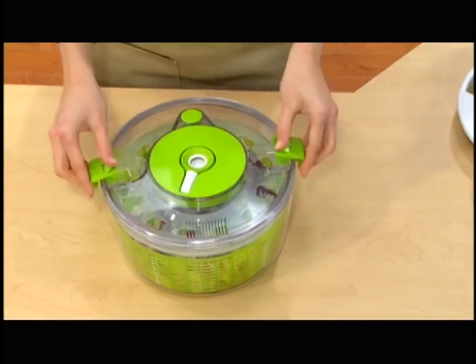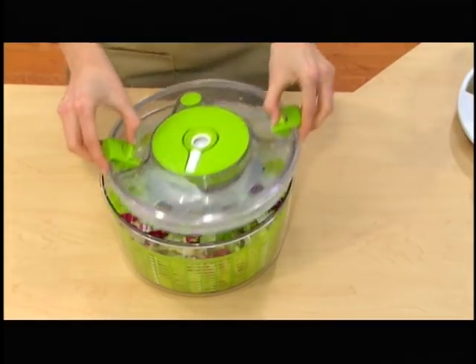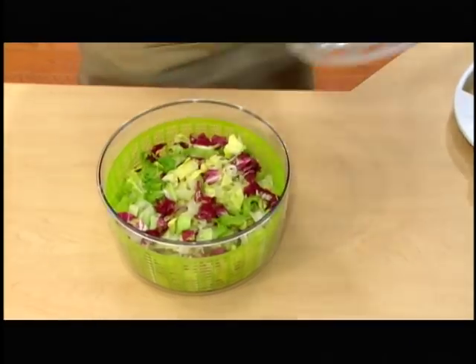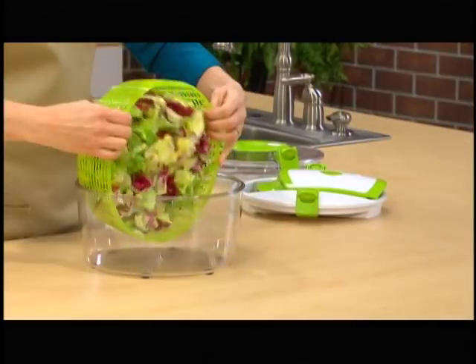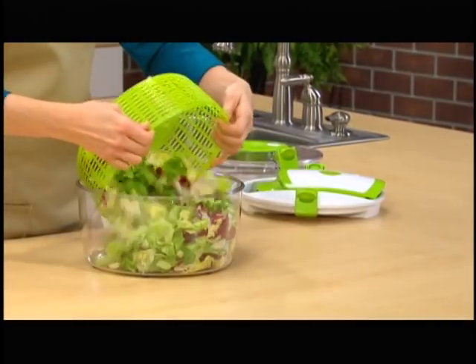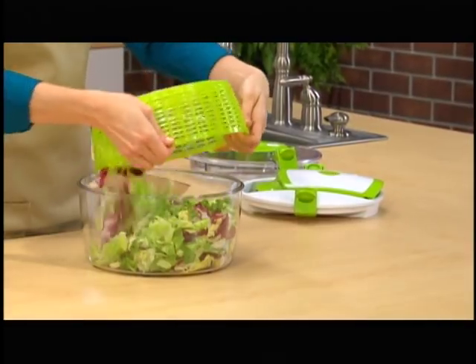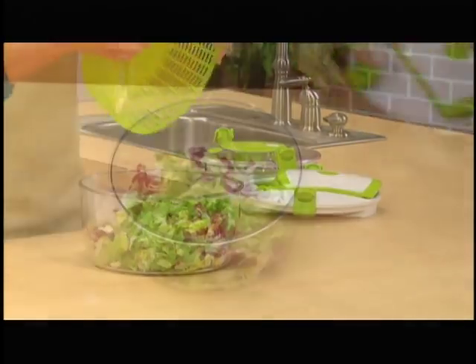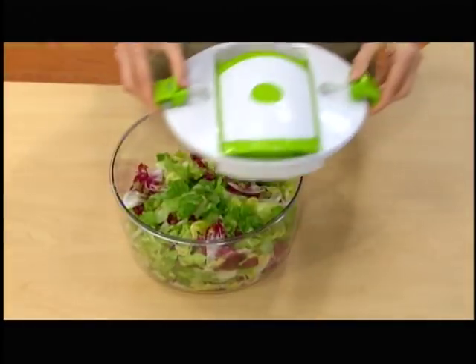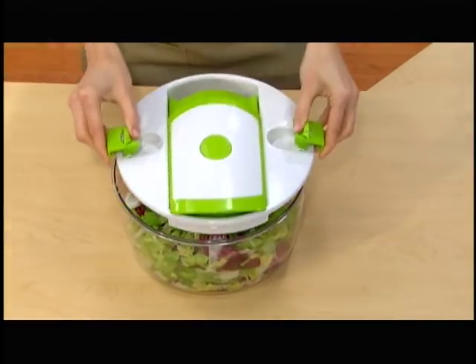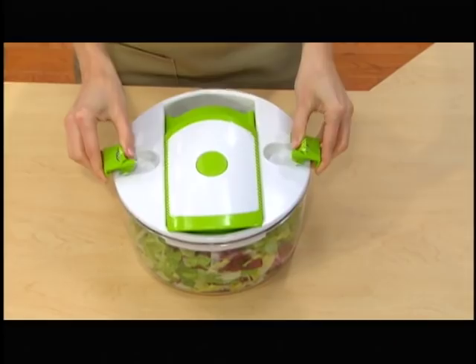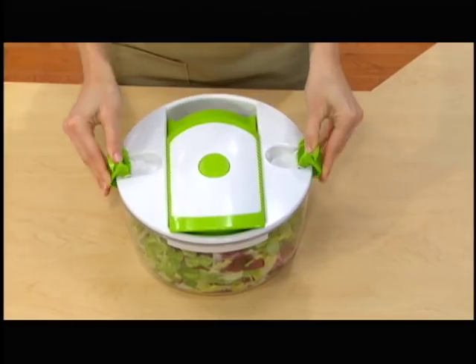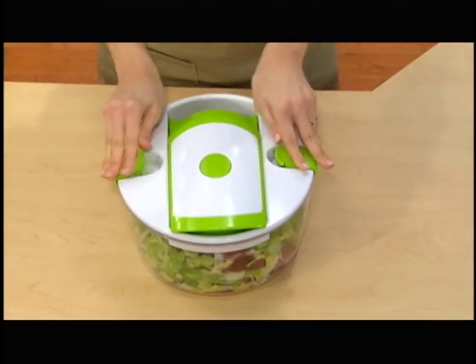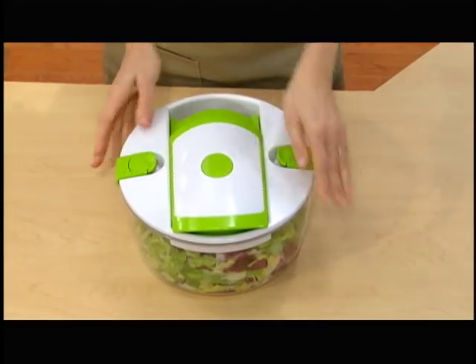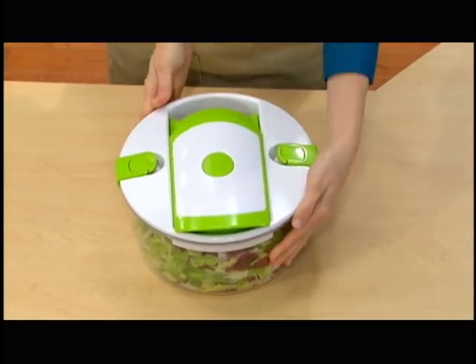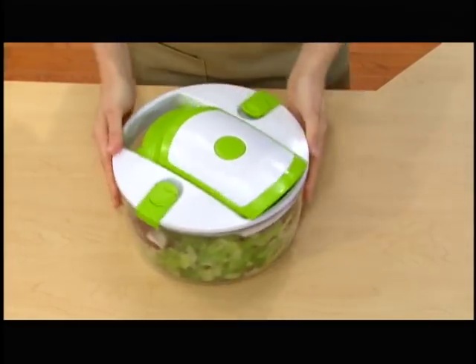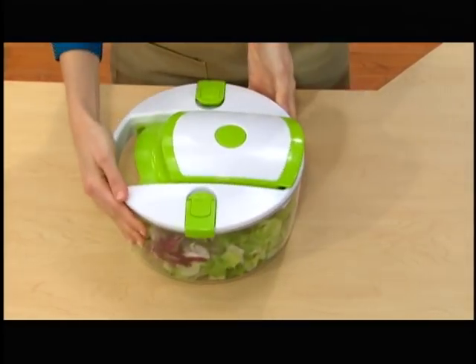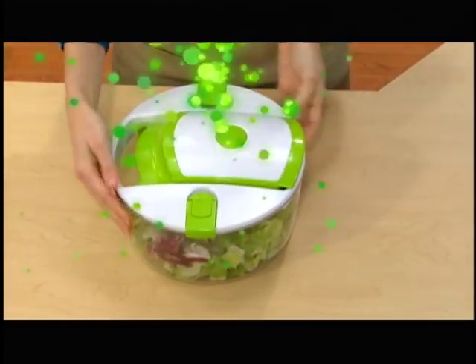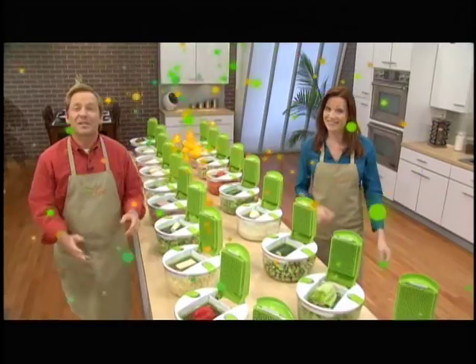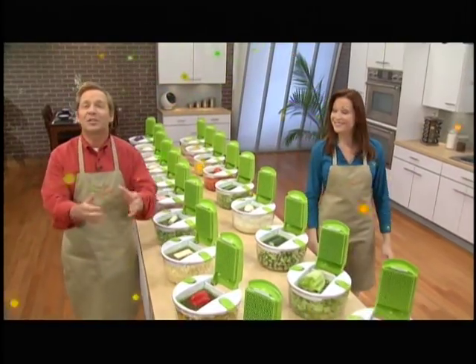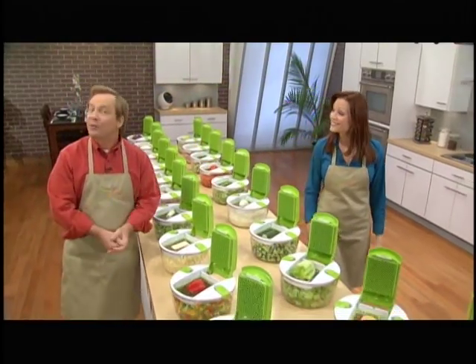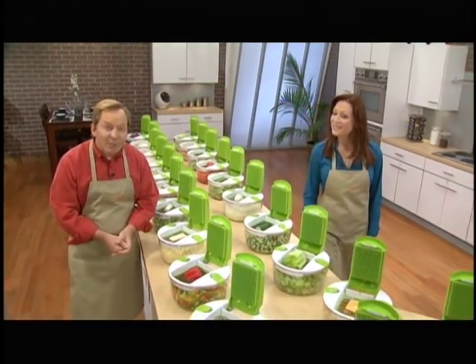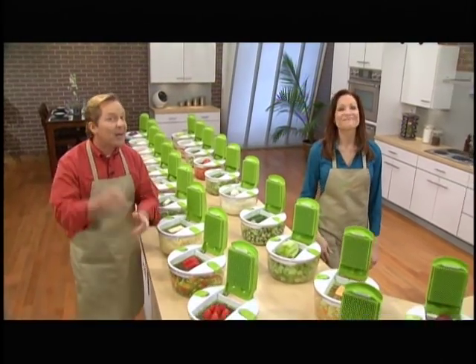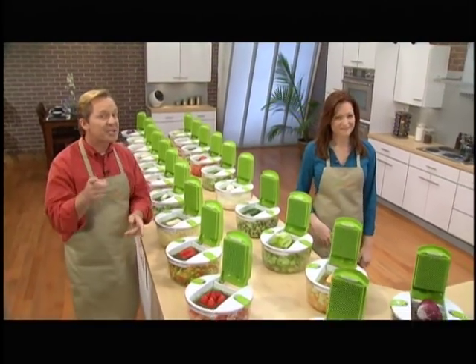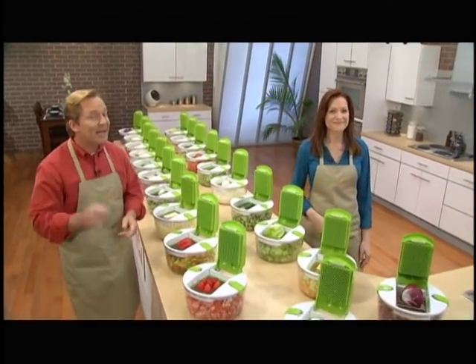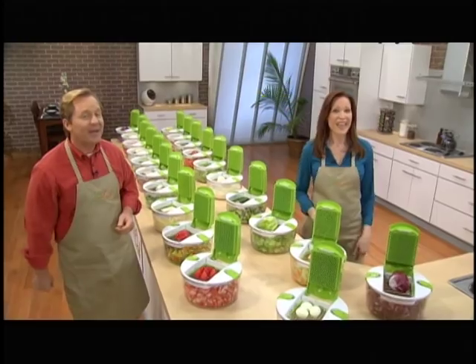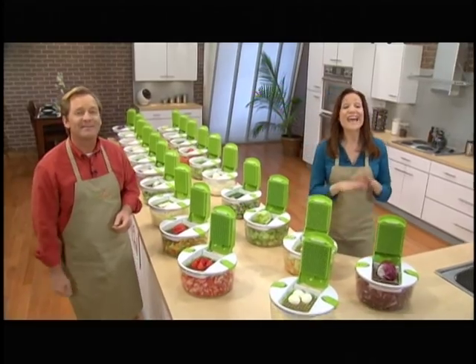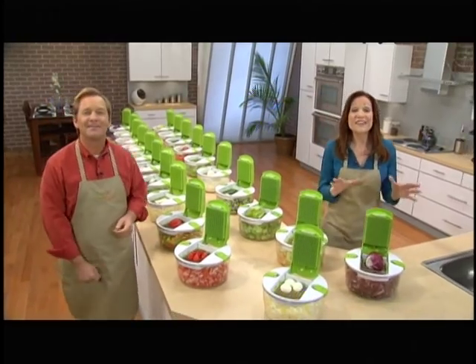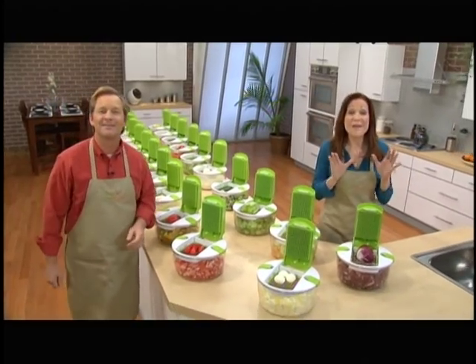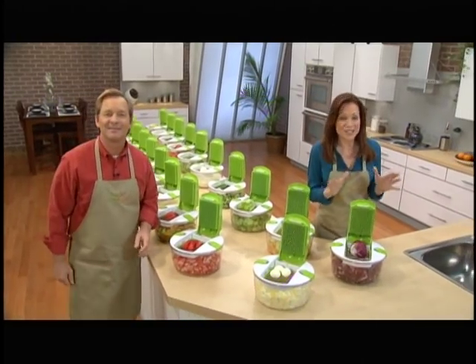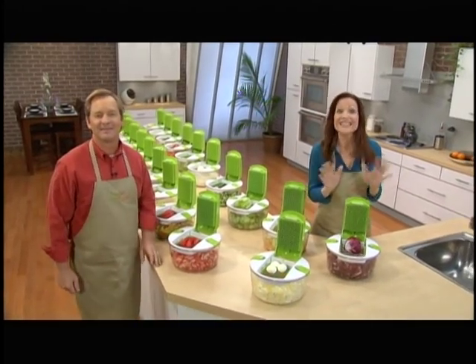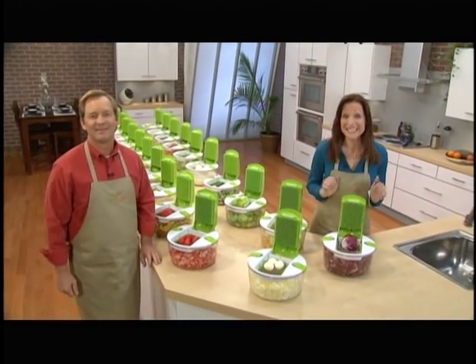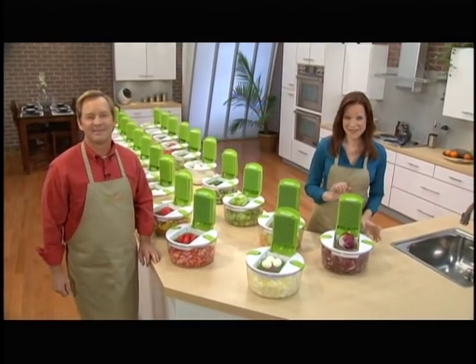Pop off the spinner lid, place the food in the bowl, pop on and lock the slicing lid, and start adding the good stuff. With the Salad Chef, you can prepare just about anything and everything imaginable at lightning speed.